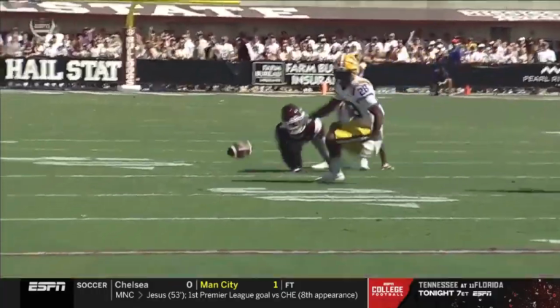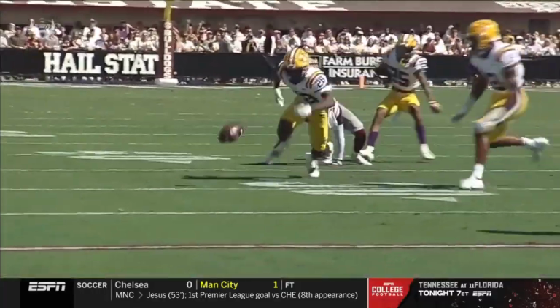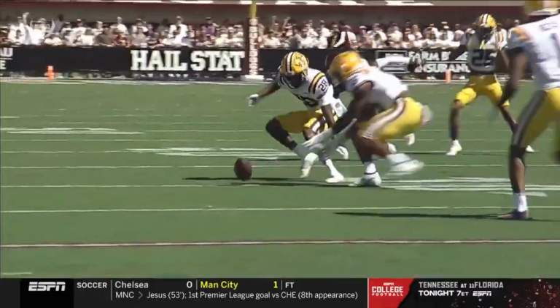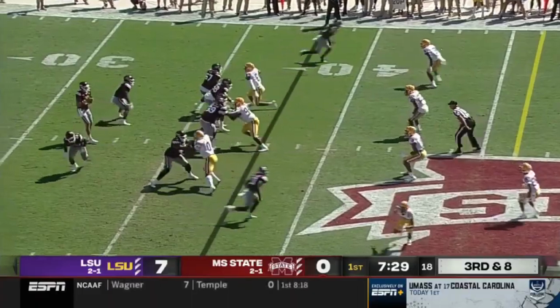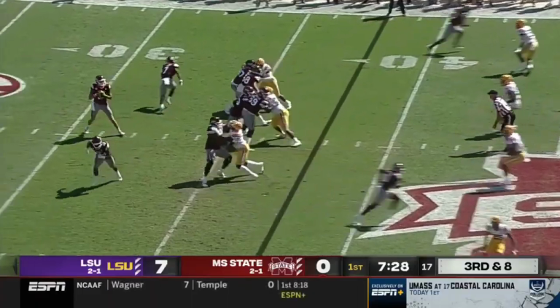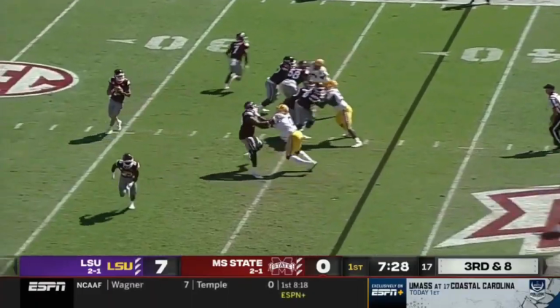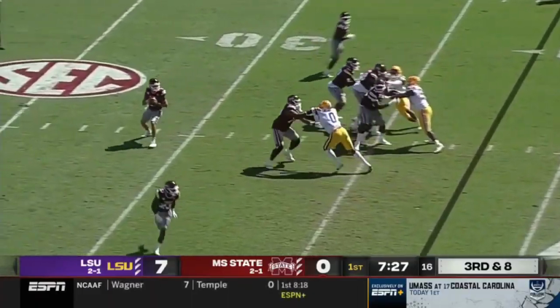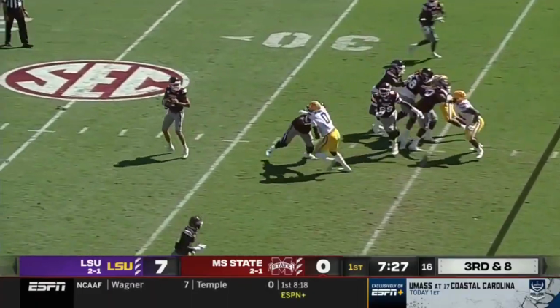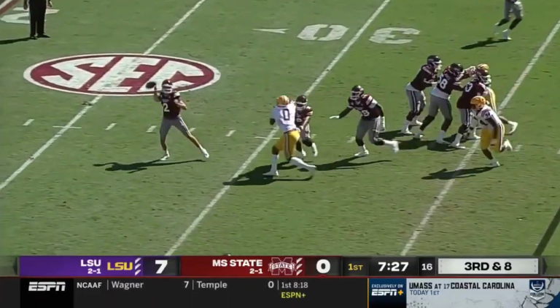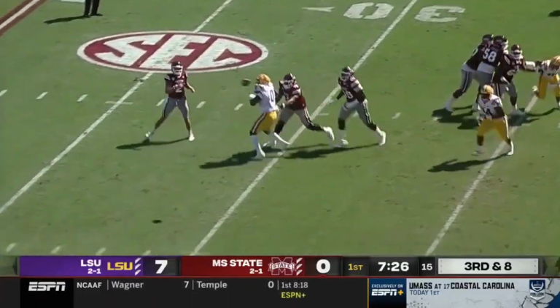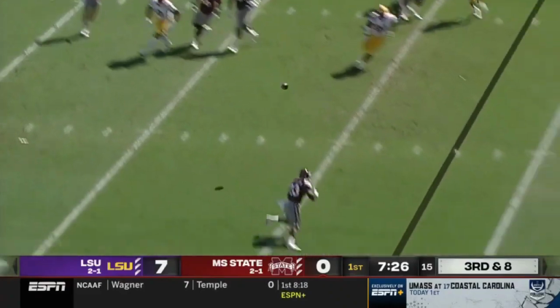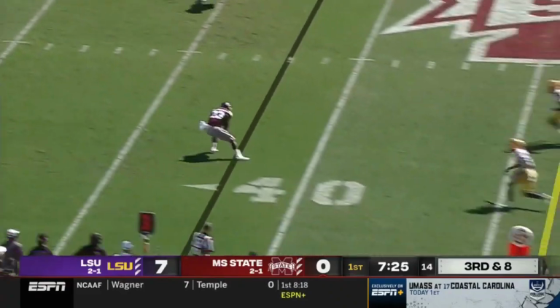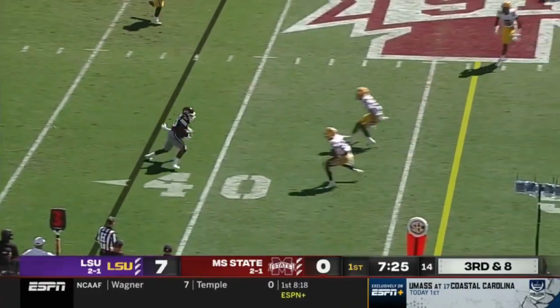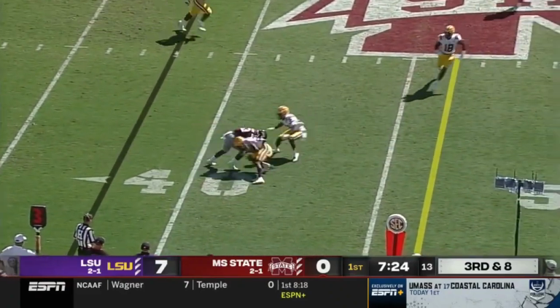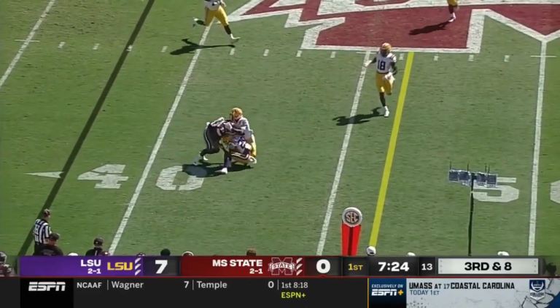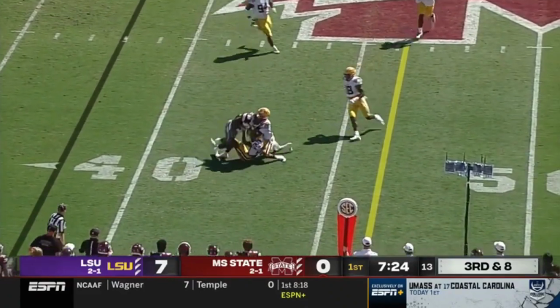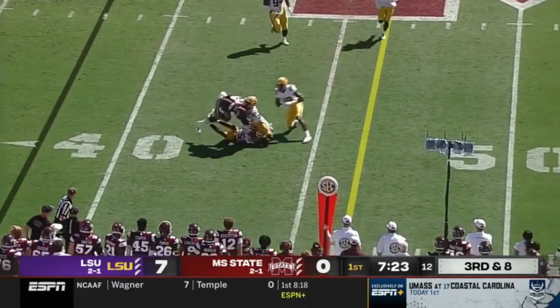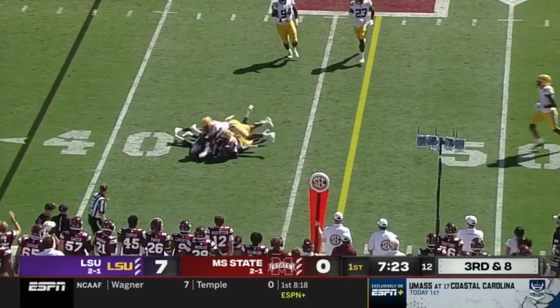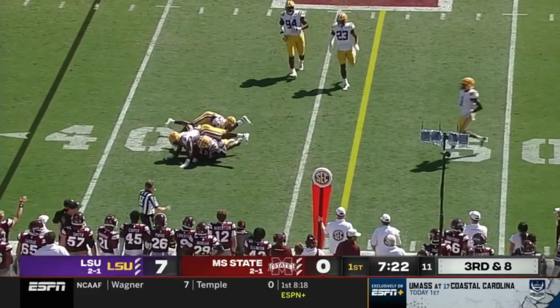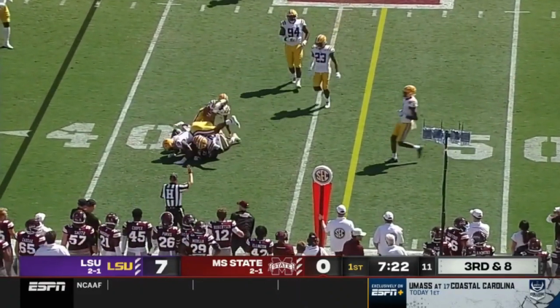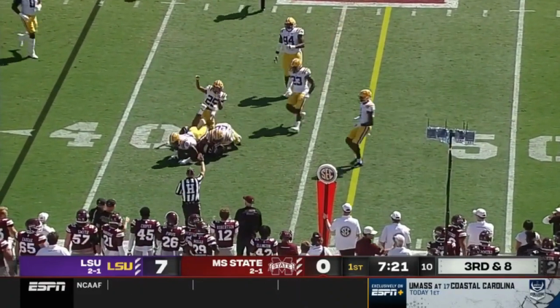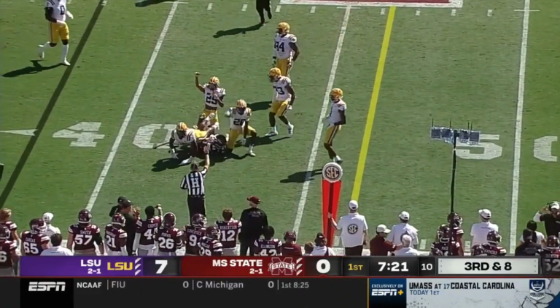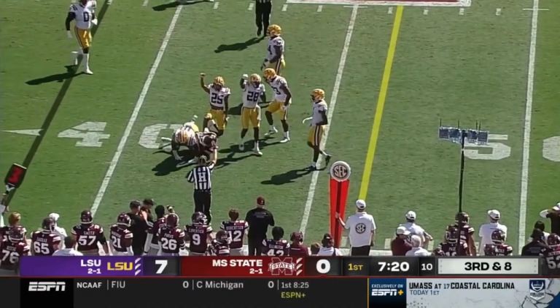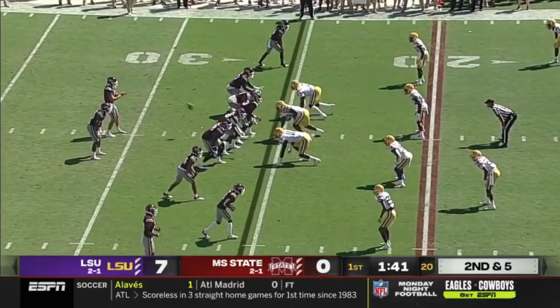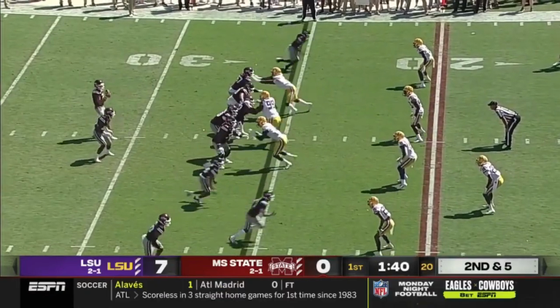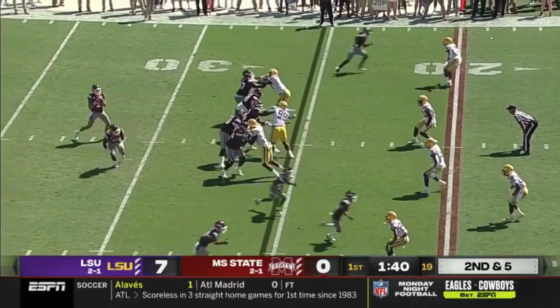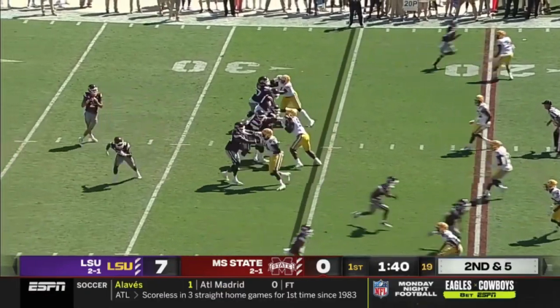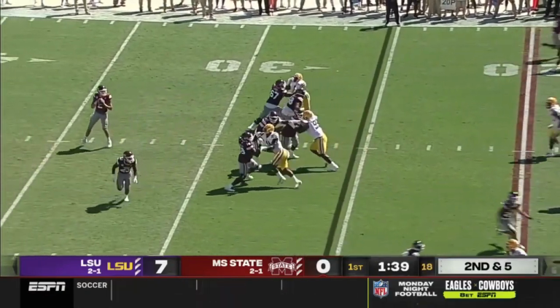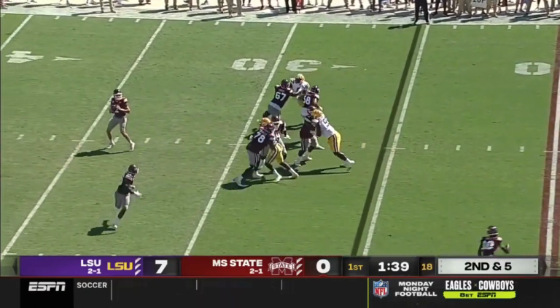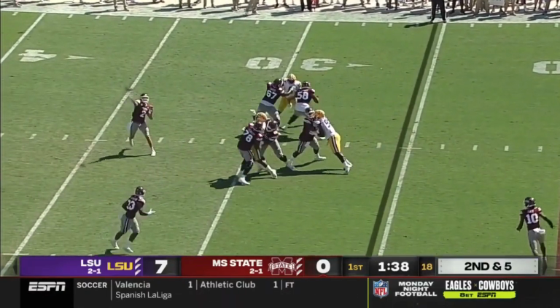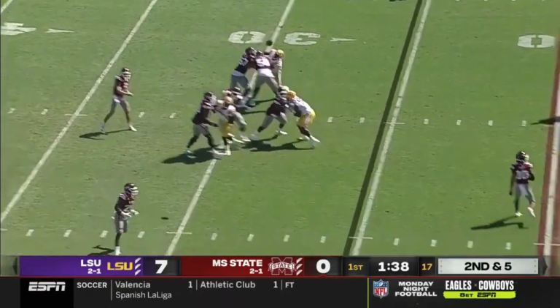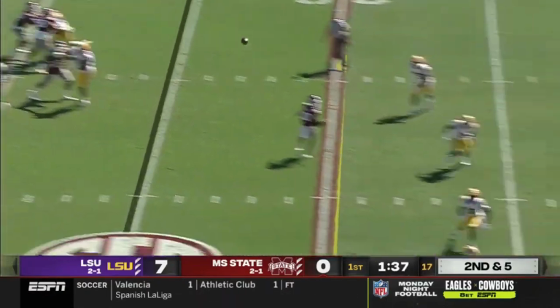Rodgers again forced to swing one out in the flat. Dylan Johnson's got it, and here comes the LSU defense to rally to the ball. Will Rogers has hit on six in a row, looking for seven straight.